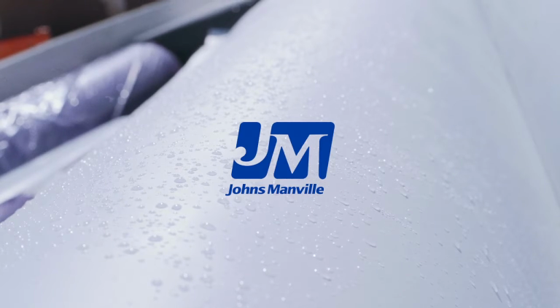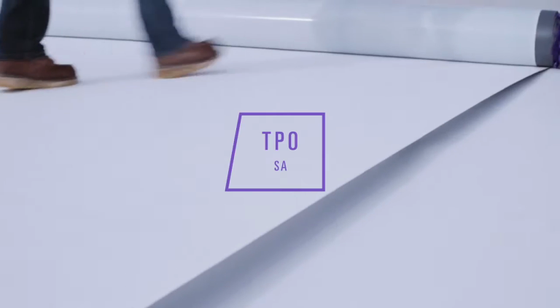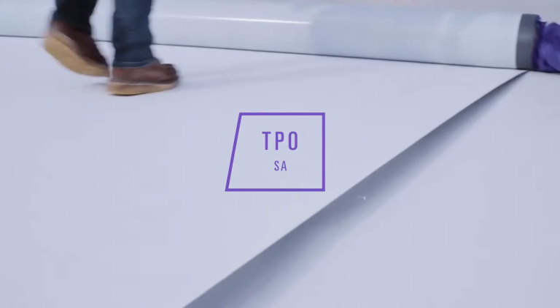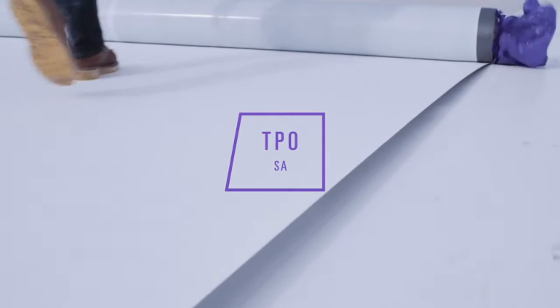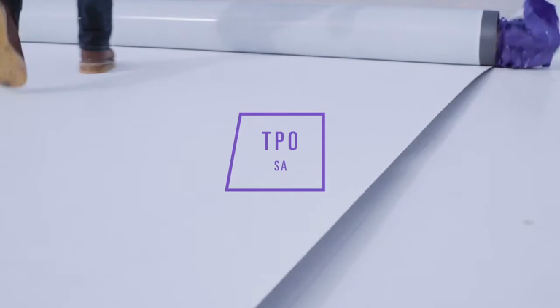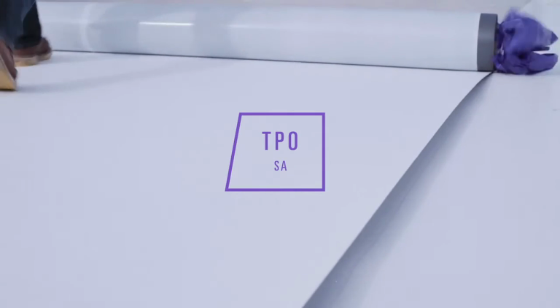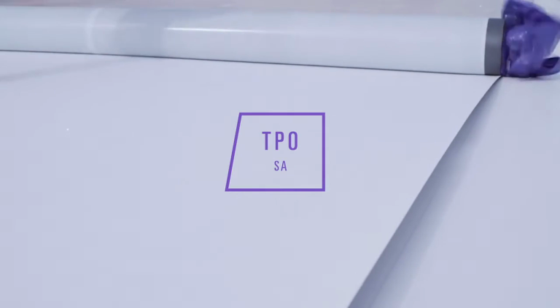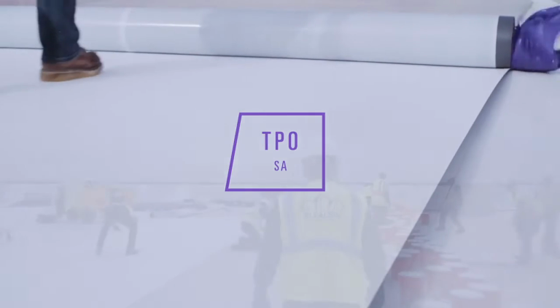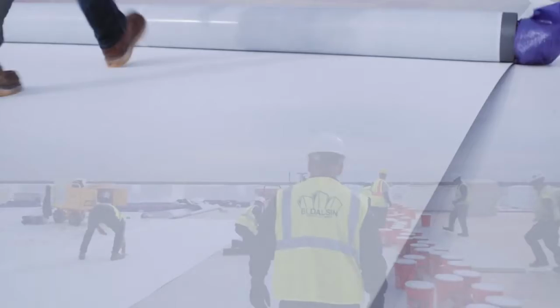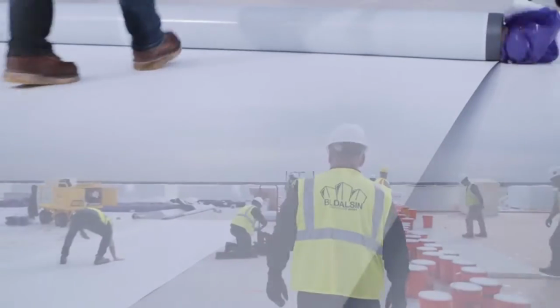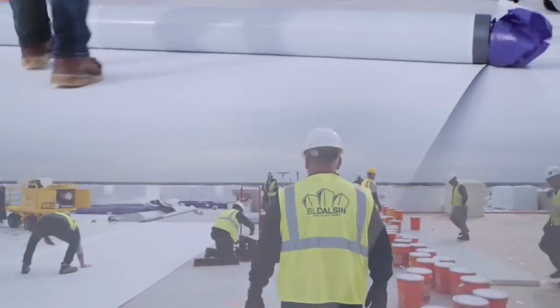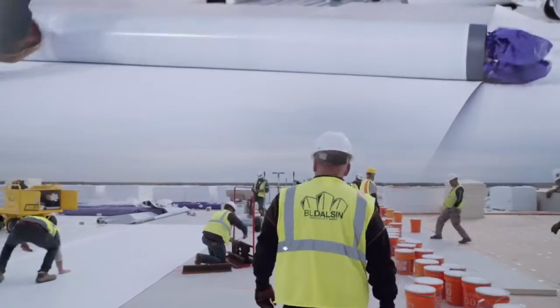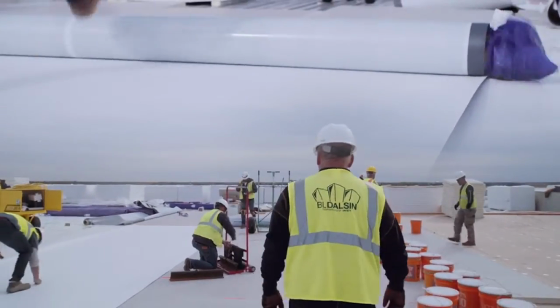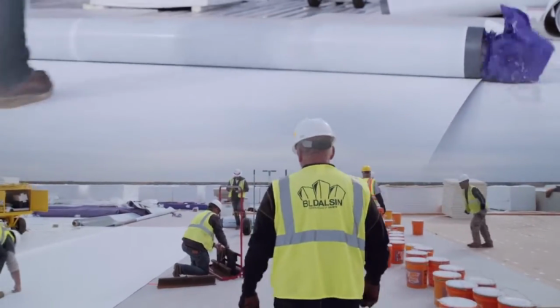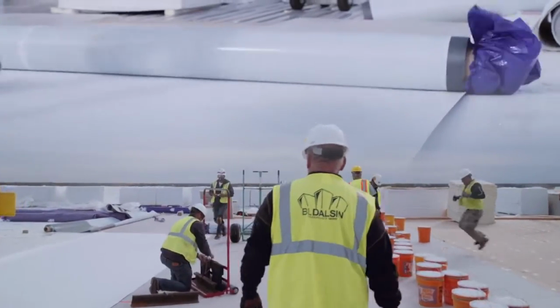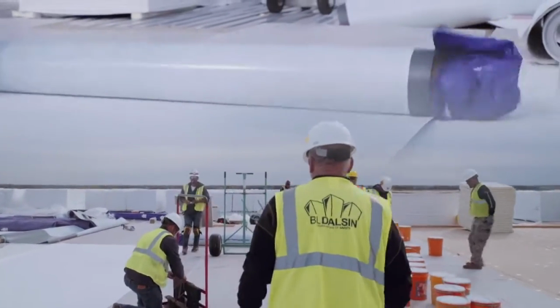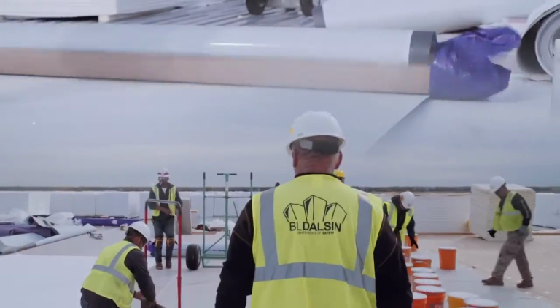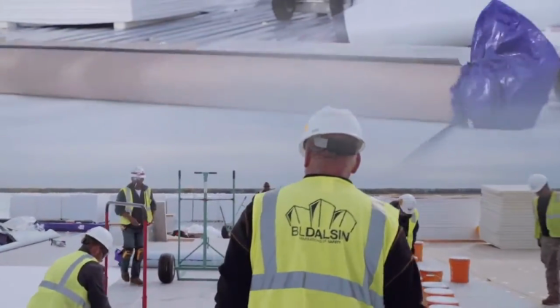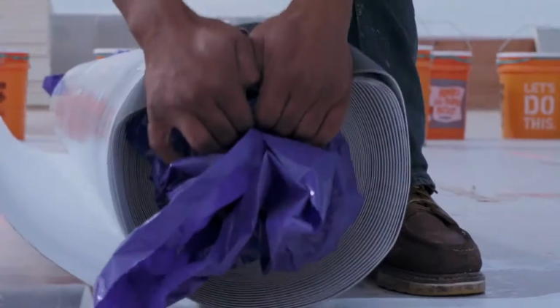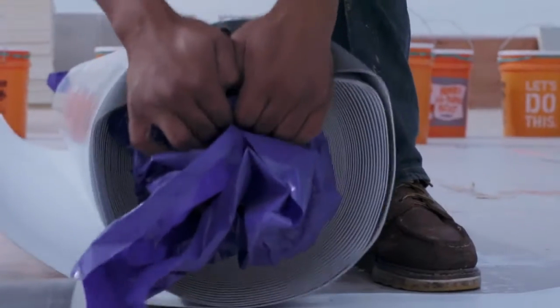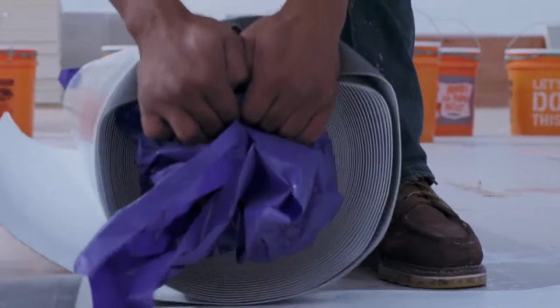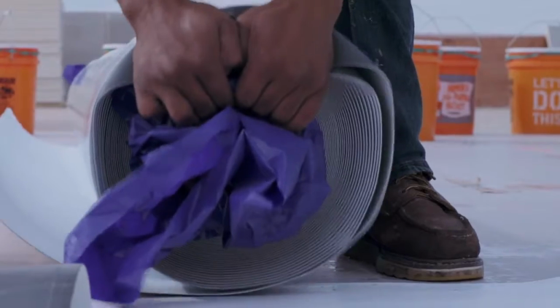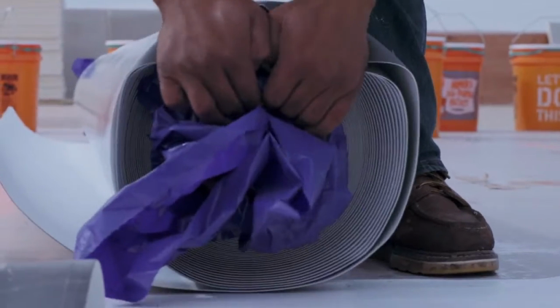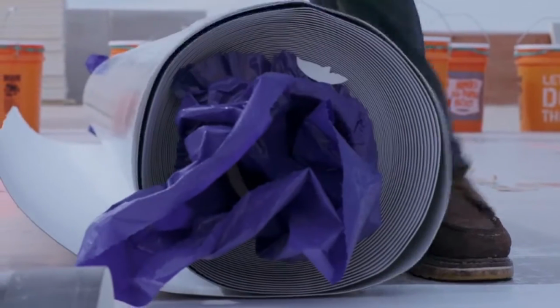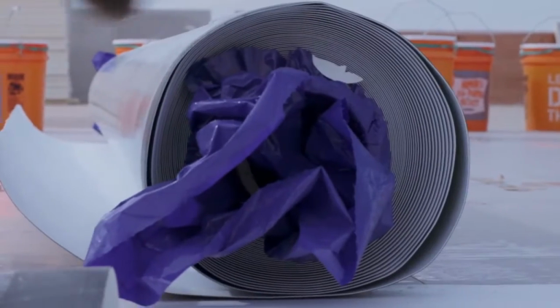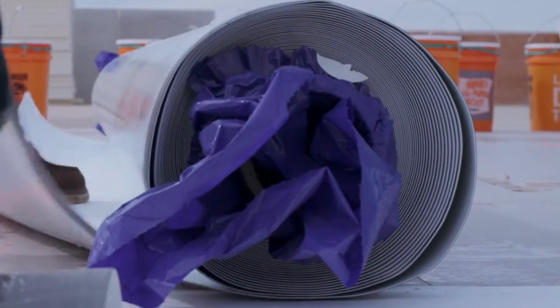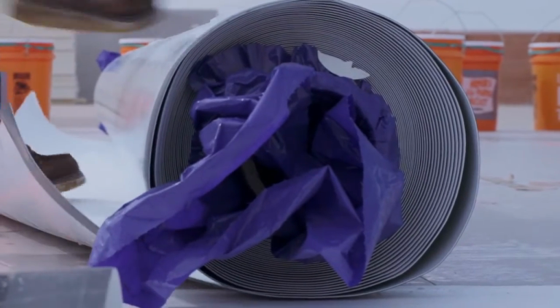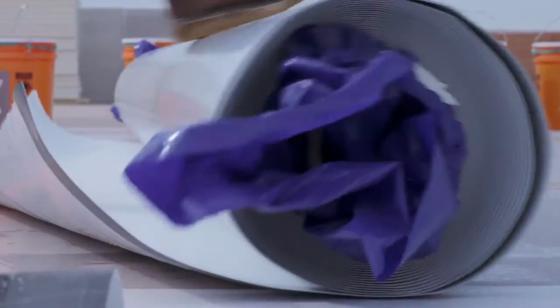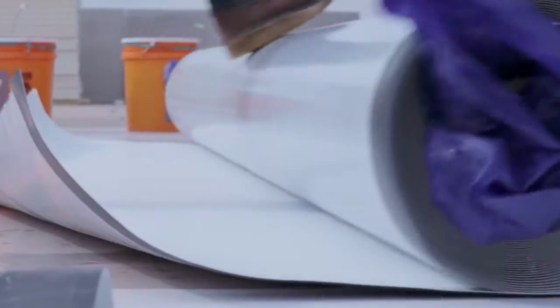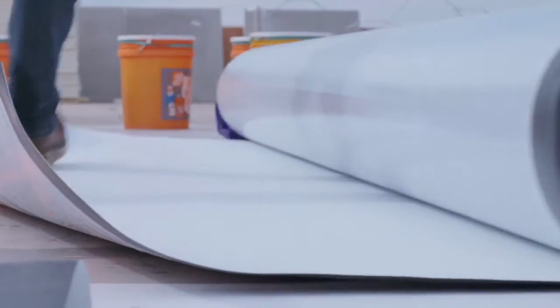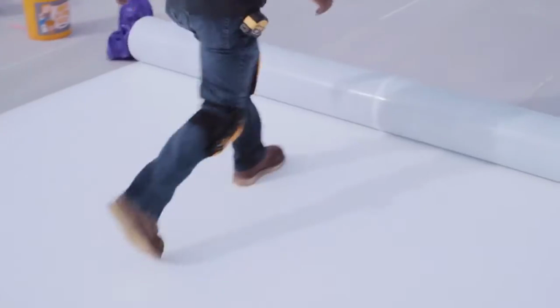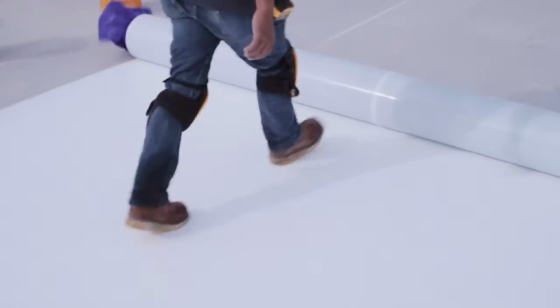Install your jobs faster with Johns Manville TPO Self-Adhered. Simply kick out a roll, peel off the release liner, apply pressure, and weld the seams.